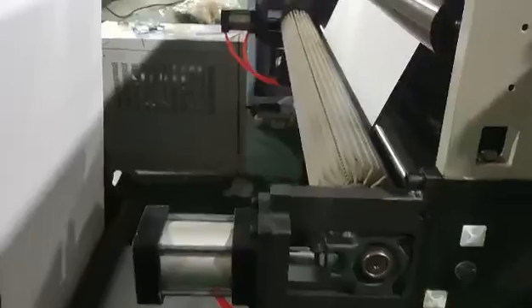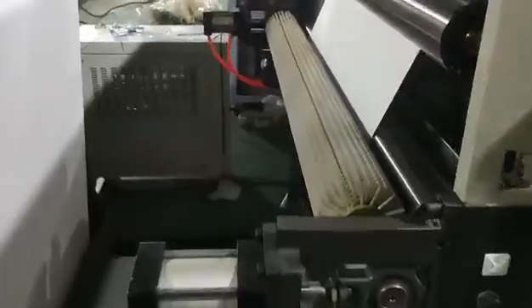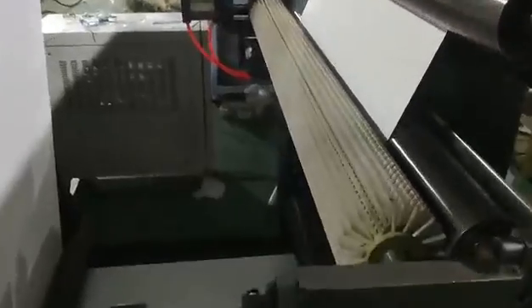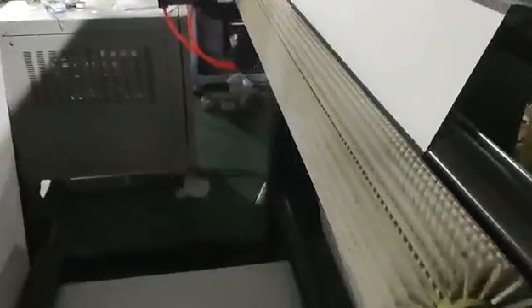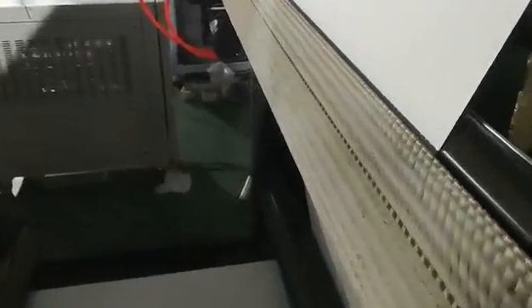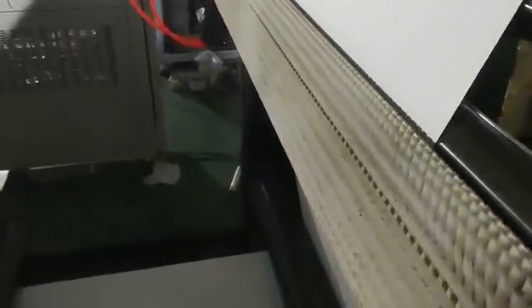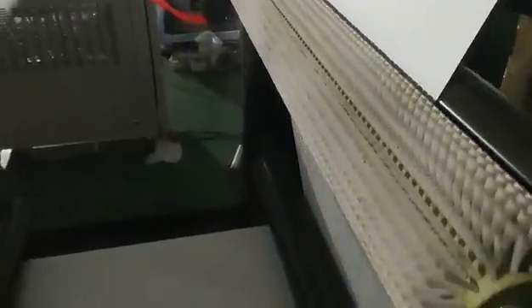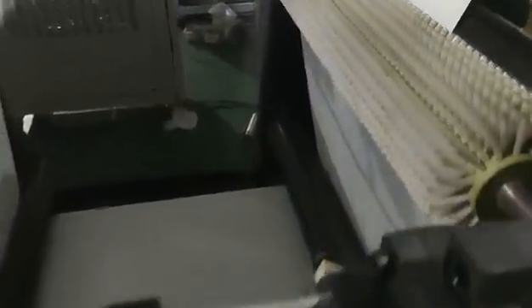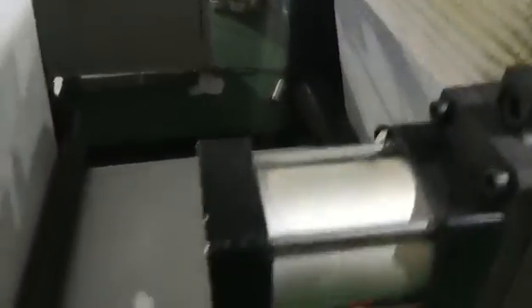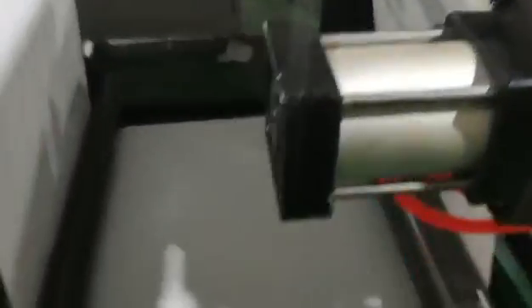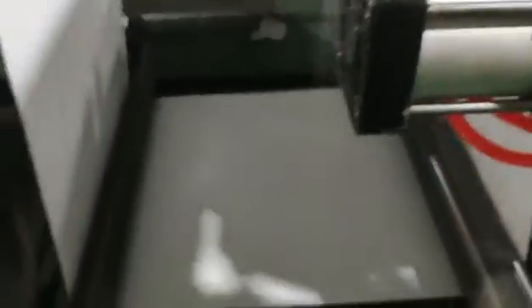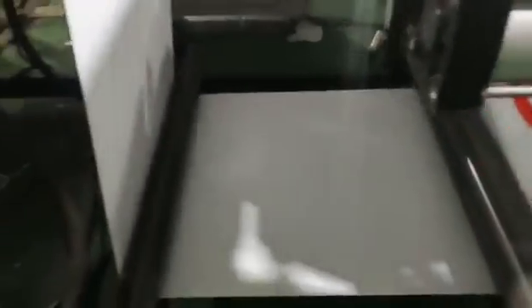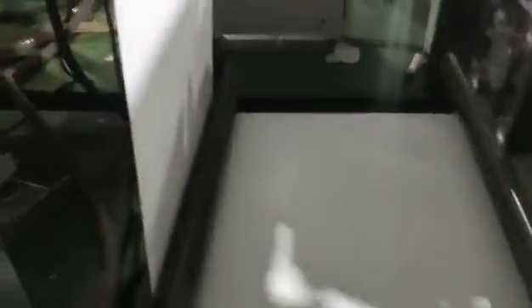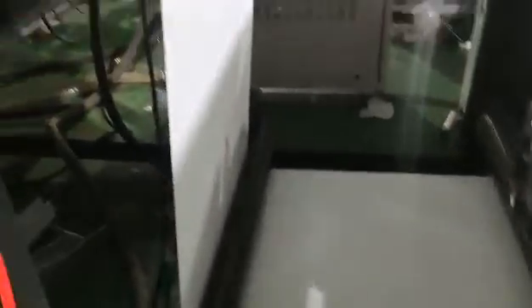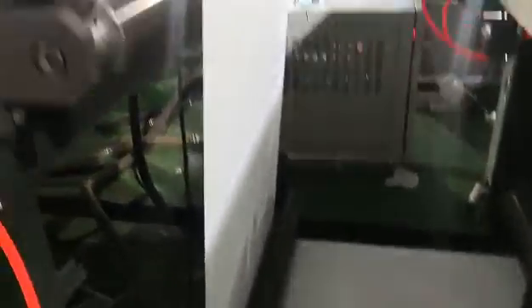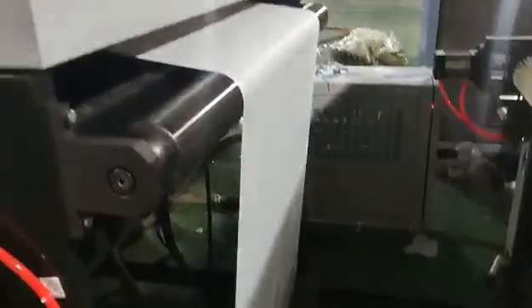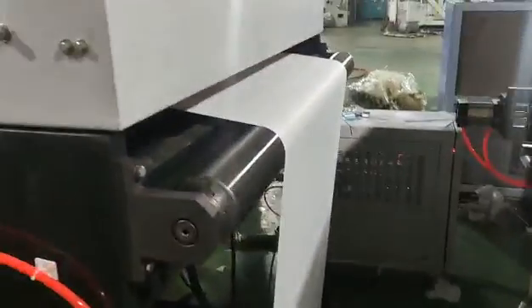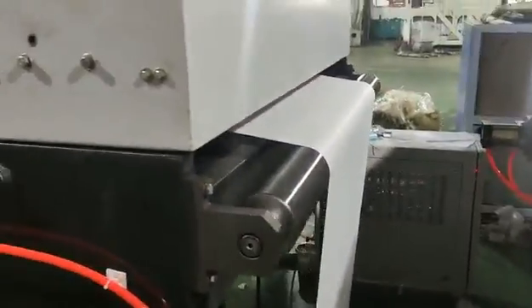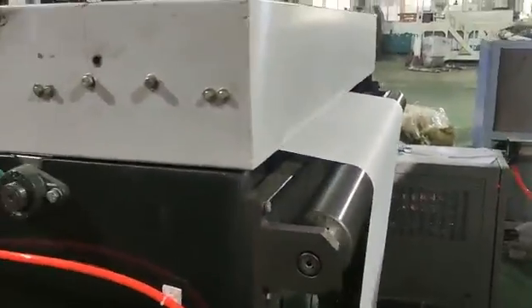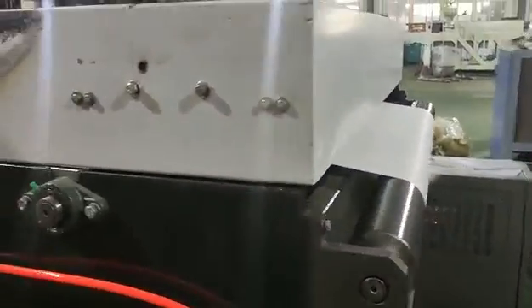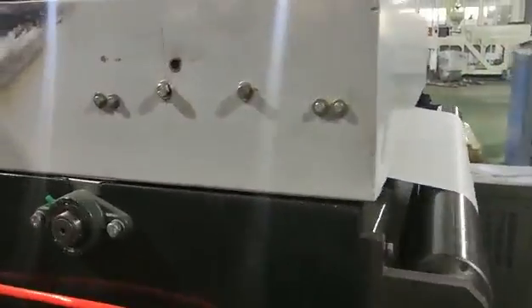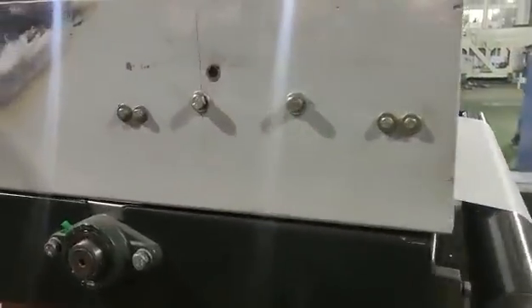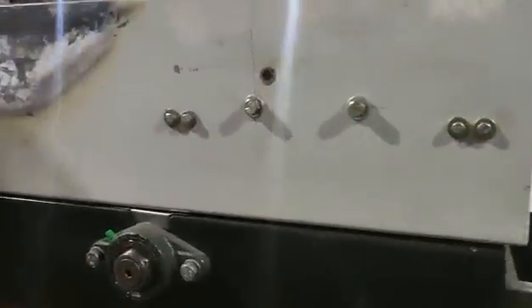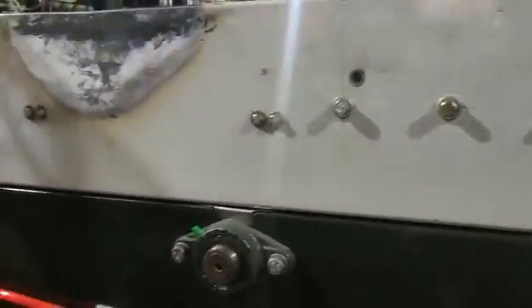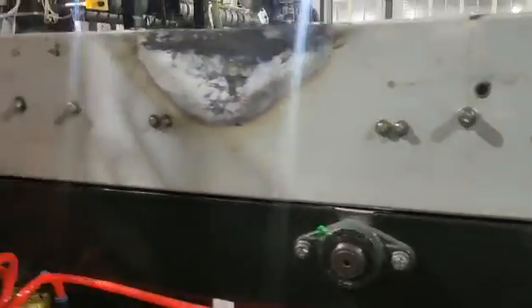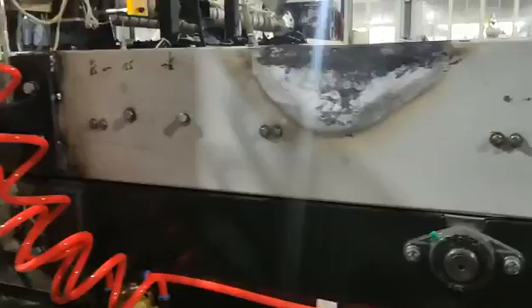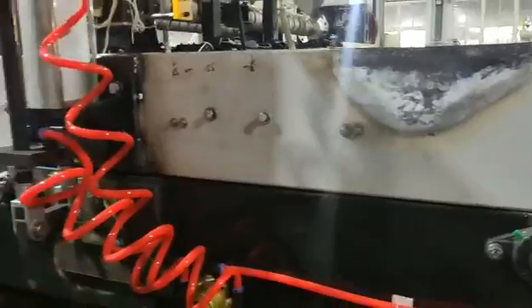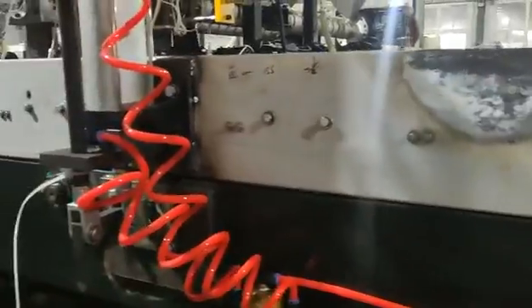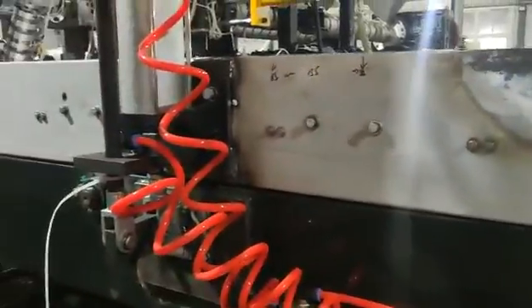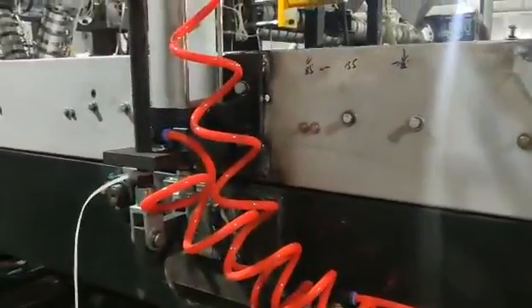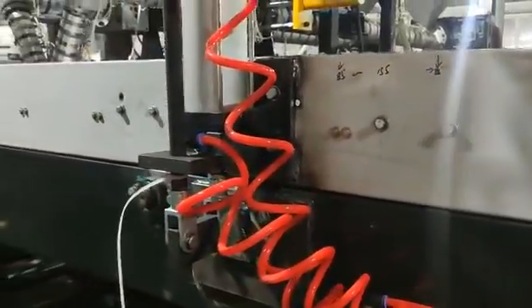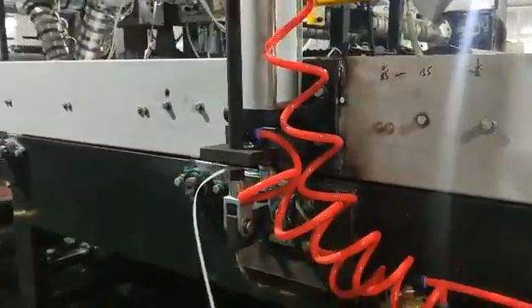This is a dust cleaner. And a heating oven for heating up the paper before PLA coating.